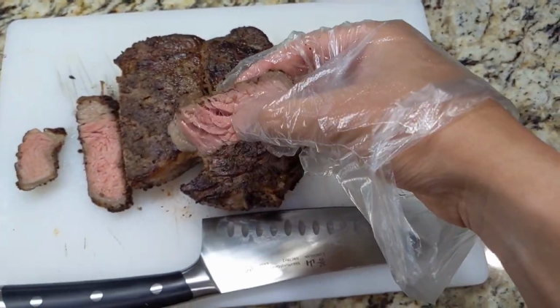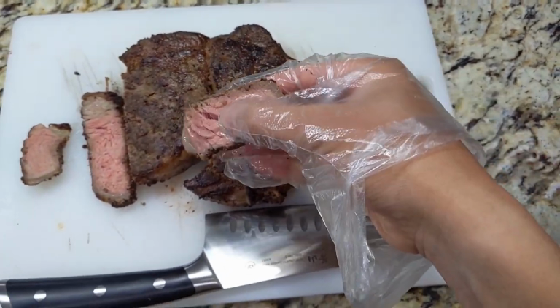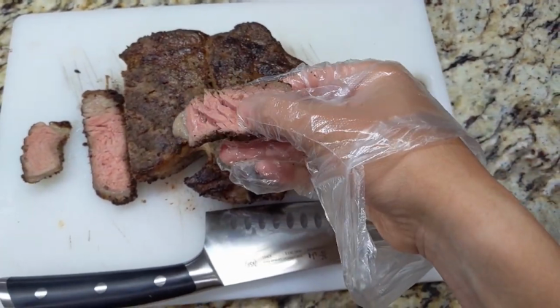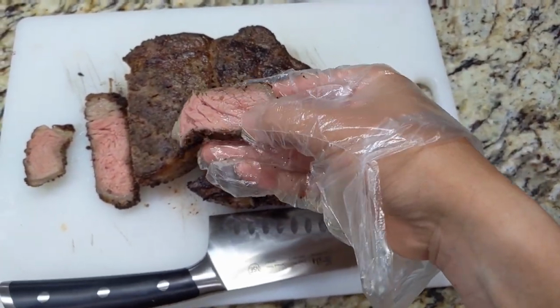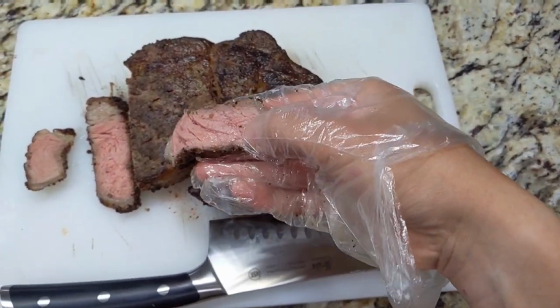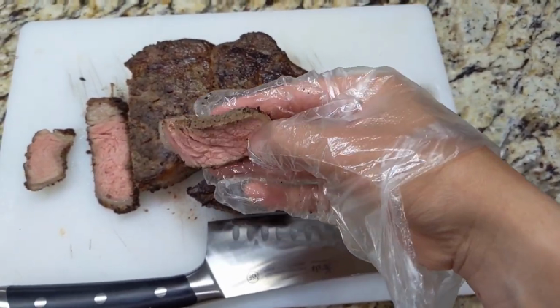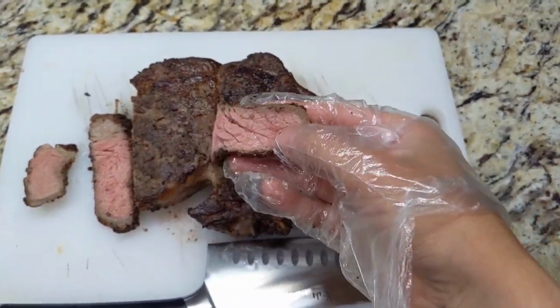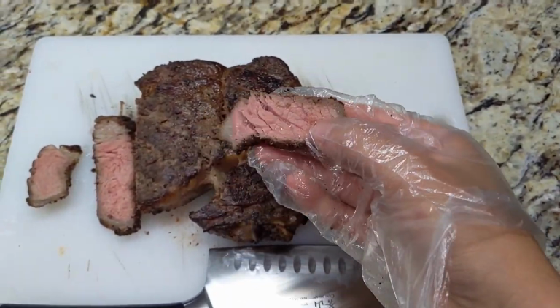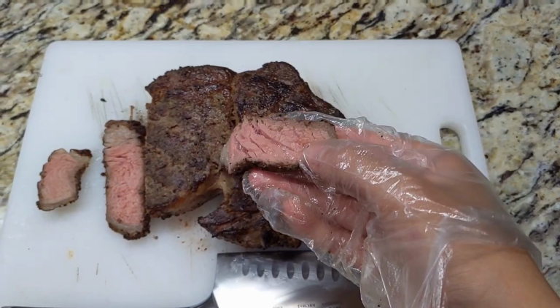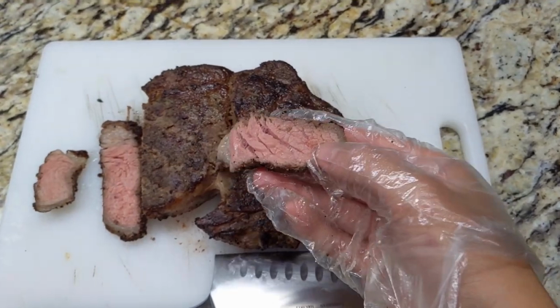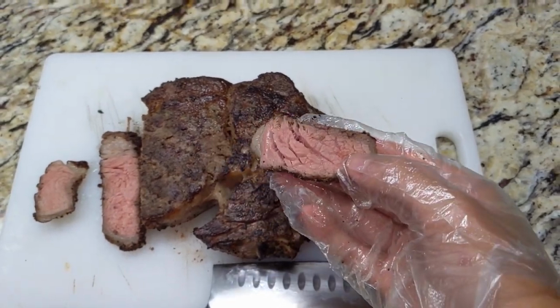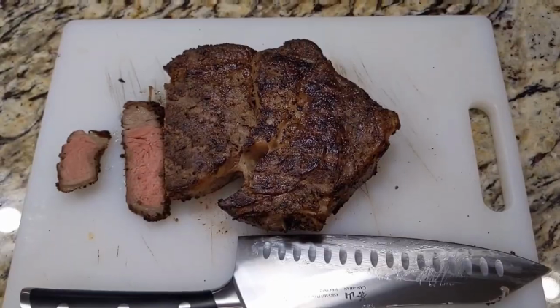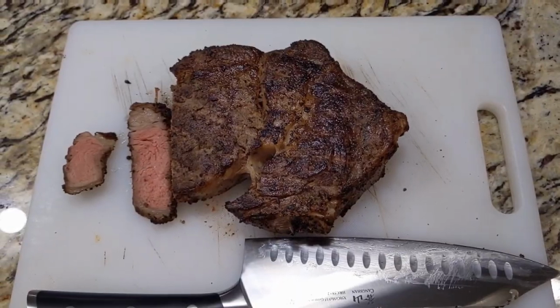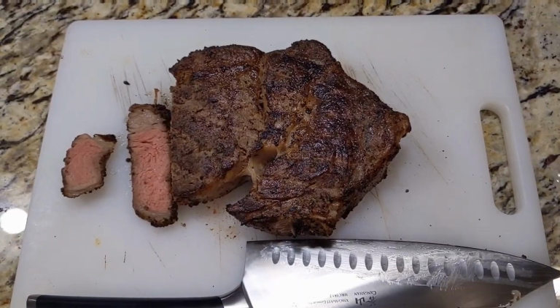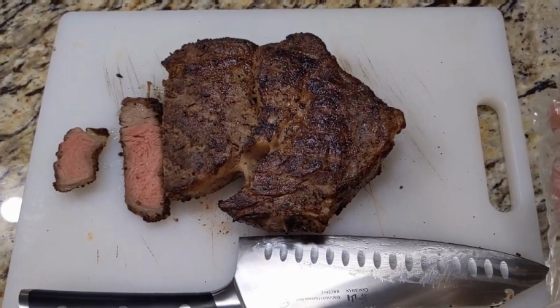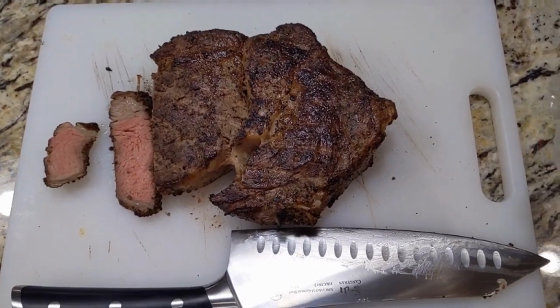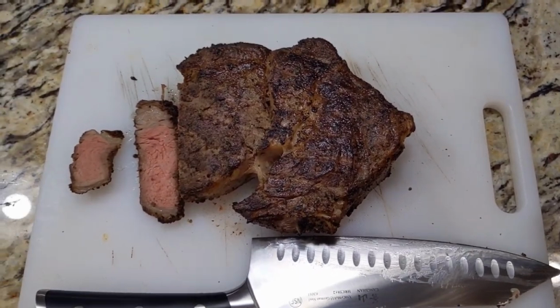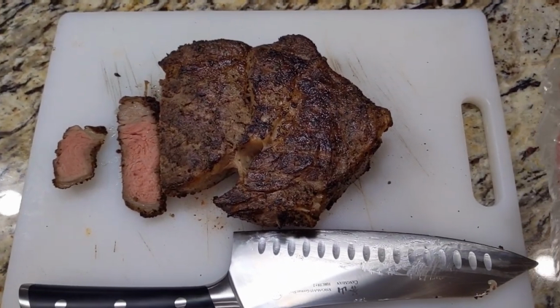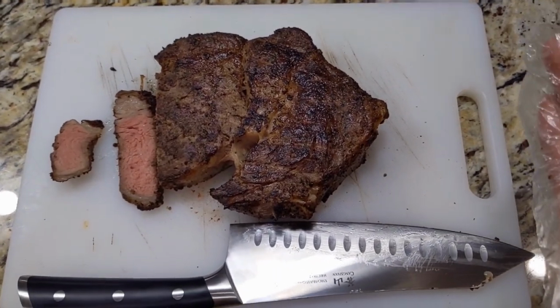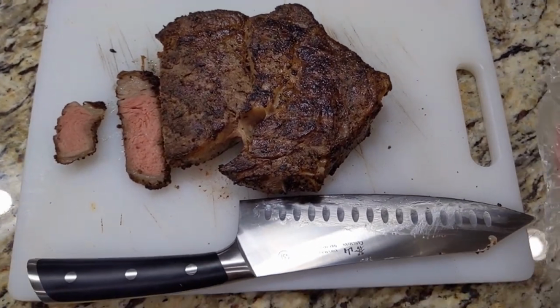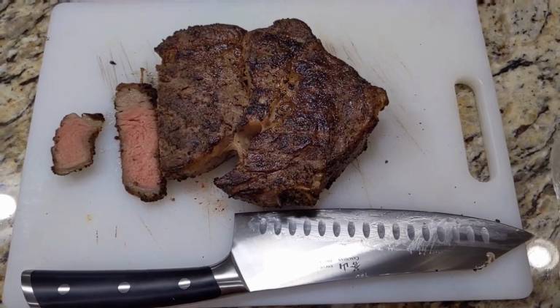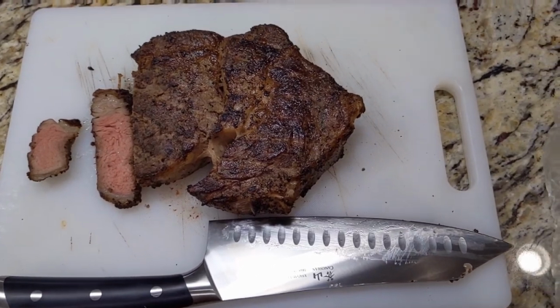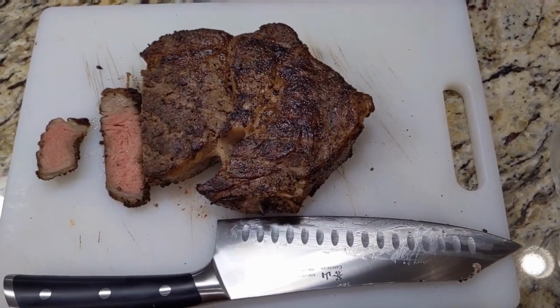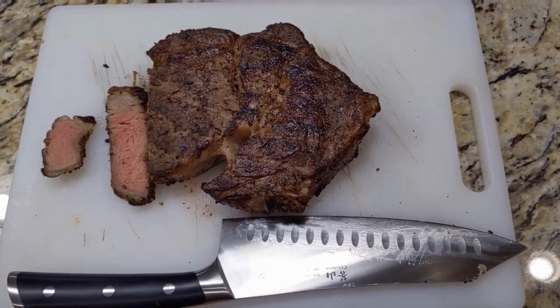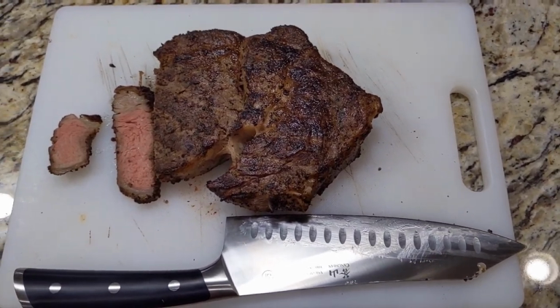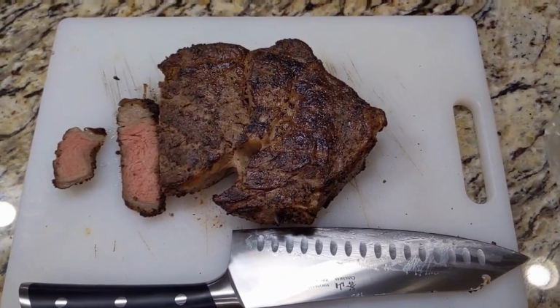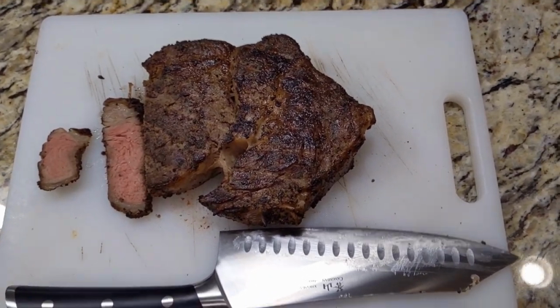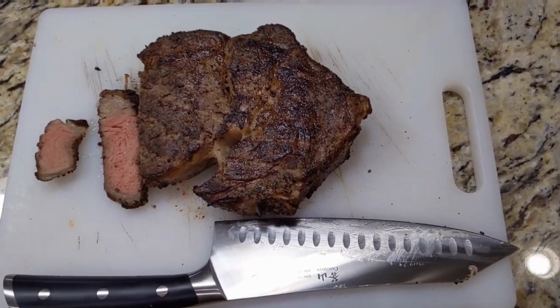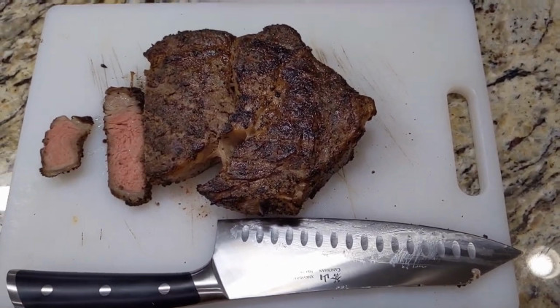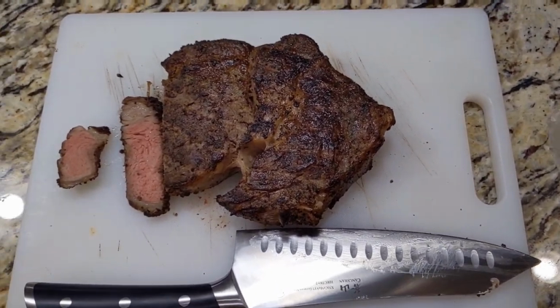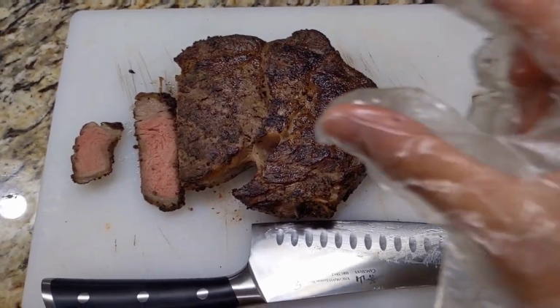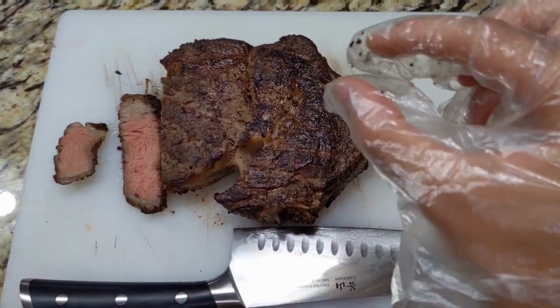You can see how tender it is right now, but let me give it a taste. That steak seasoned perfectly — salt, pepper, garlic, onion, just a little bit of MSG to pick up the flavor just a little bit.